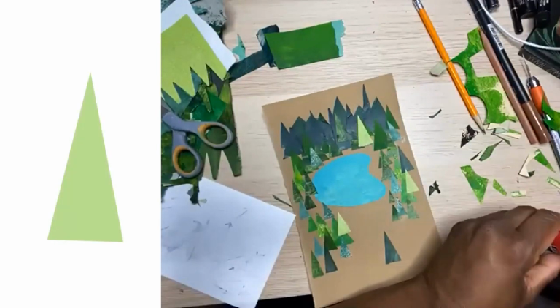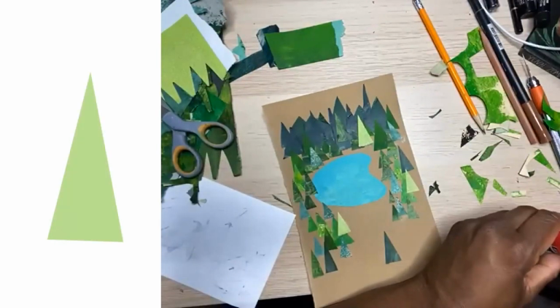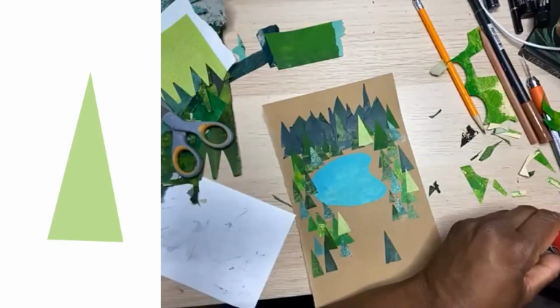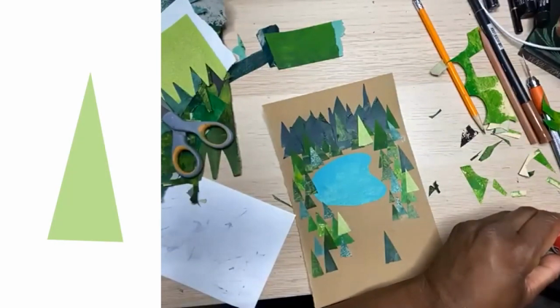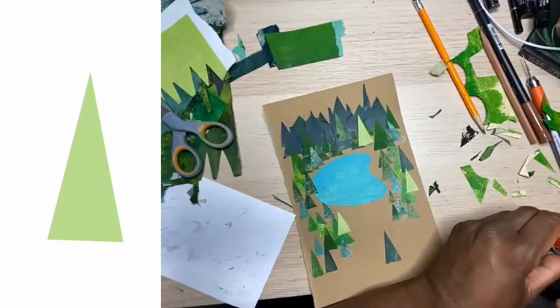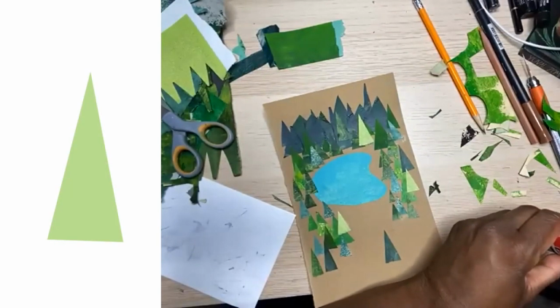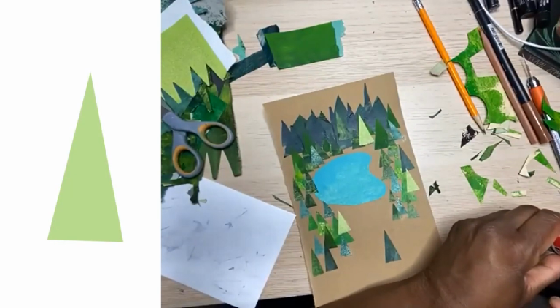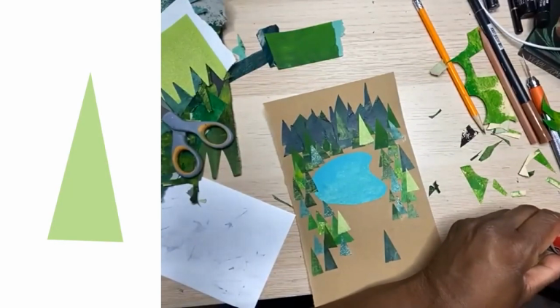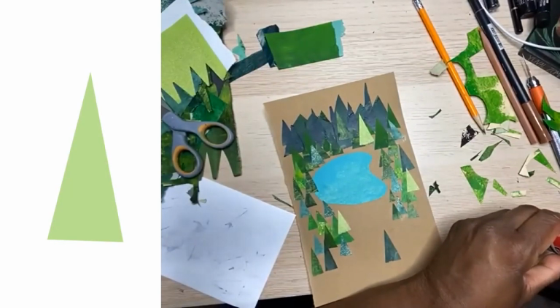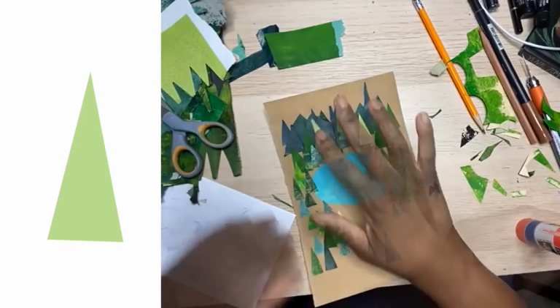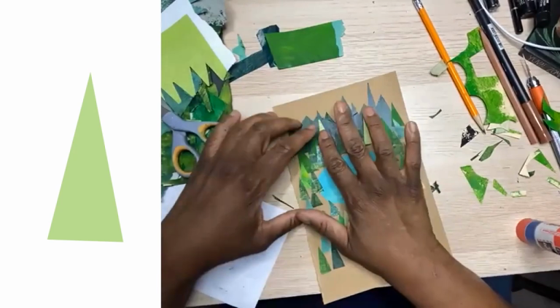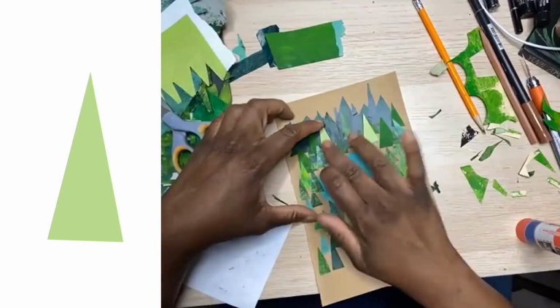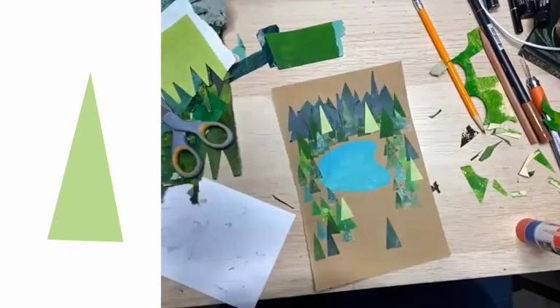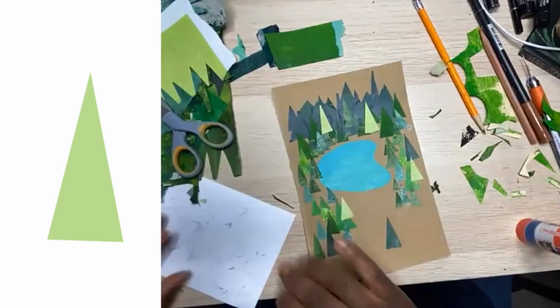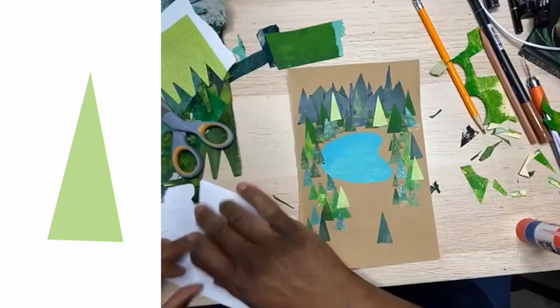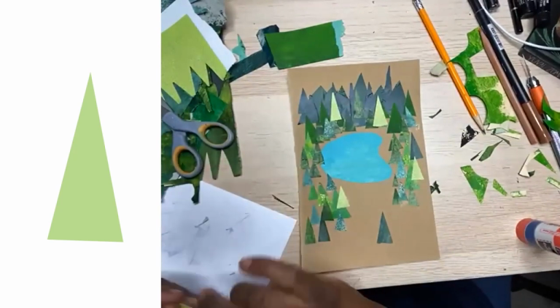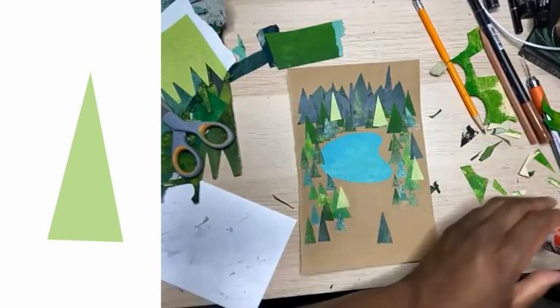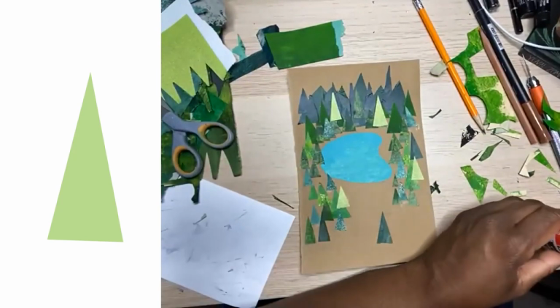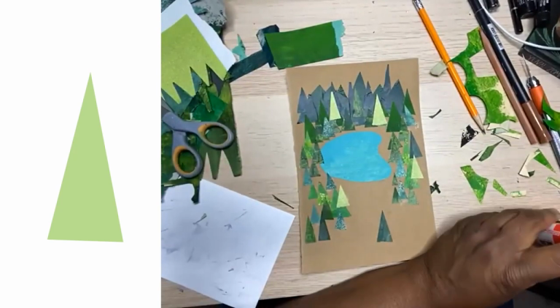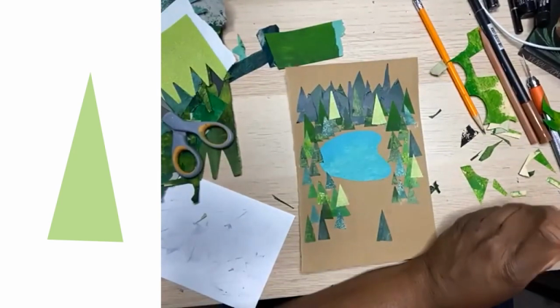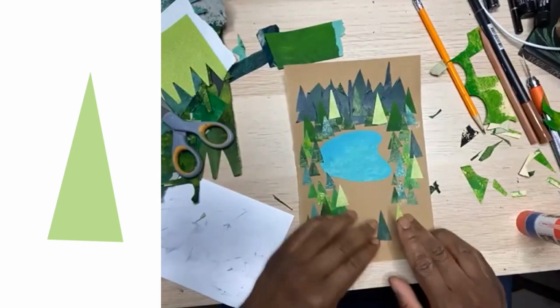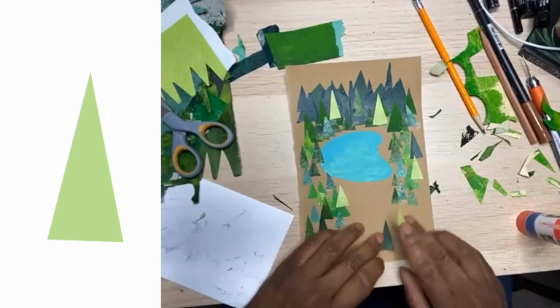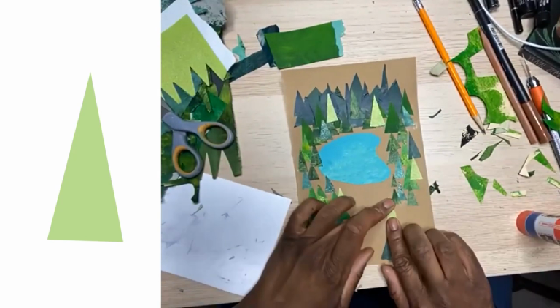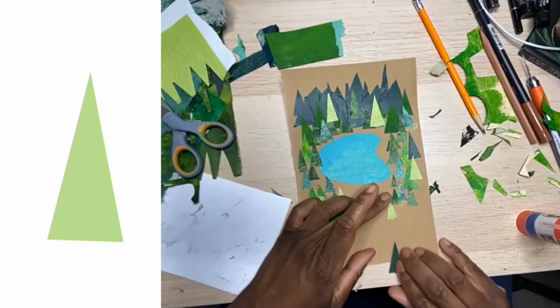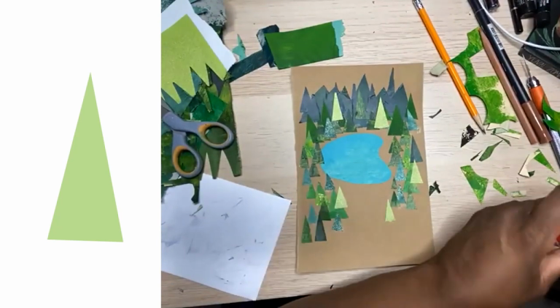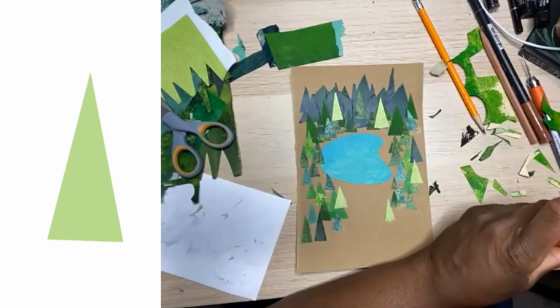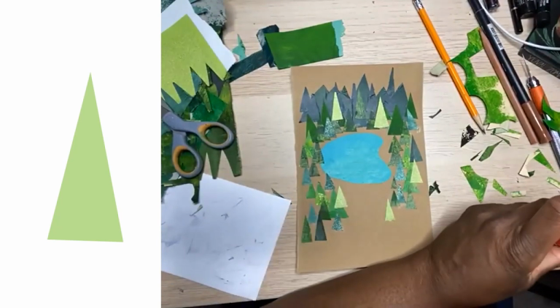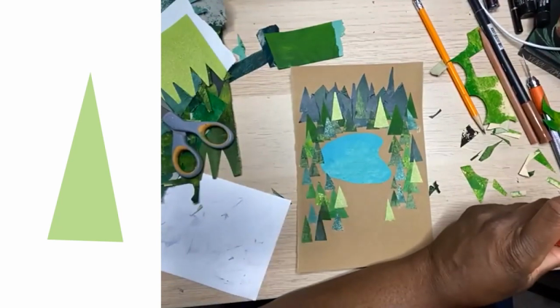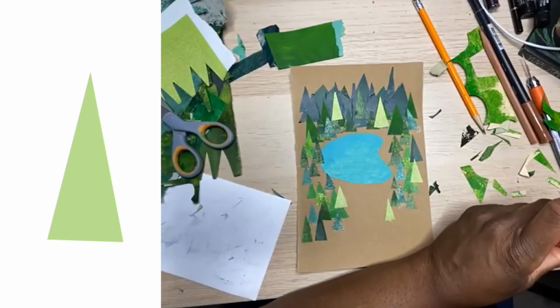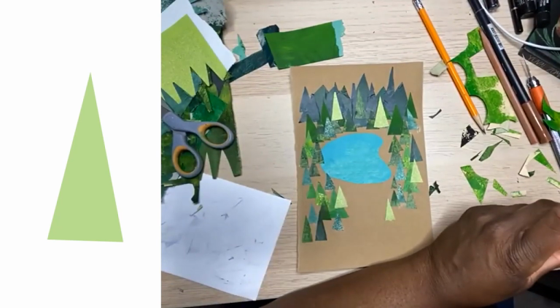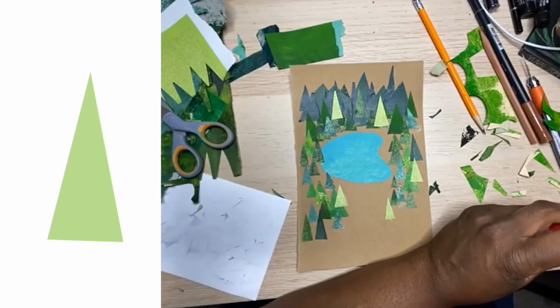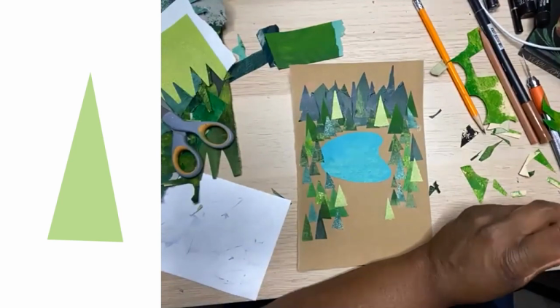On weekends when I'm not teaching class, I come in early on Saturday morning after I have my Lucky Charms — yes, I love Lucky Charms — or my Cheerios, and I come into my office and I just paint paper so that I have paper to share. And so I'm cutting out these little trees because I have other paper. I'm putting in some lighter trees now.